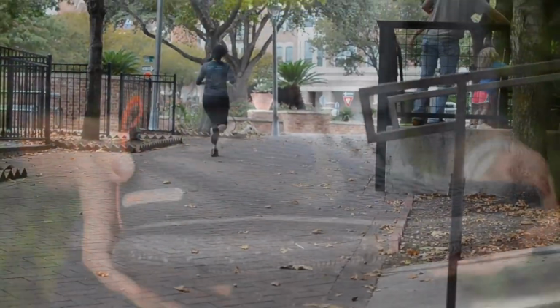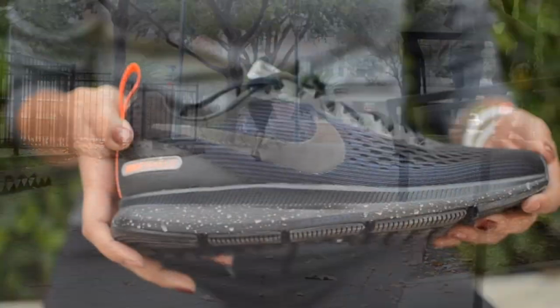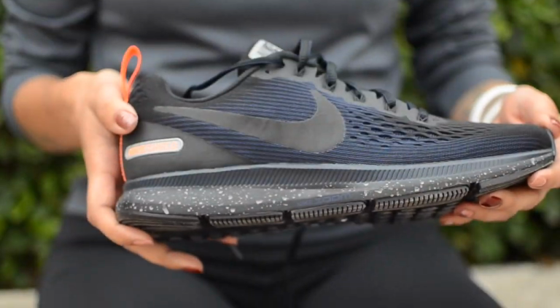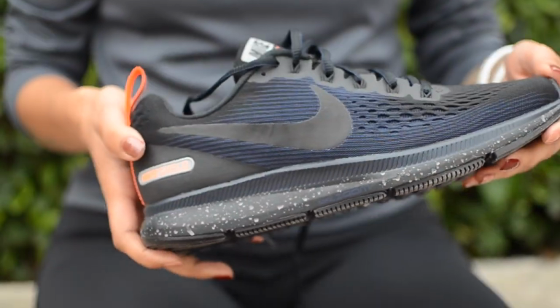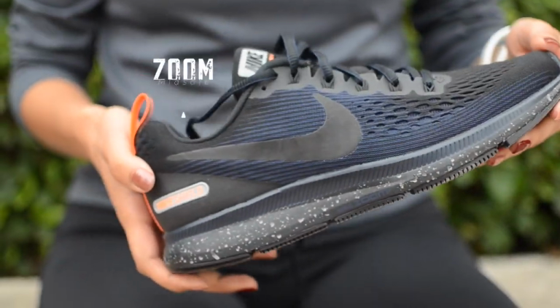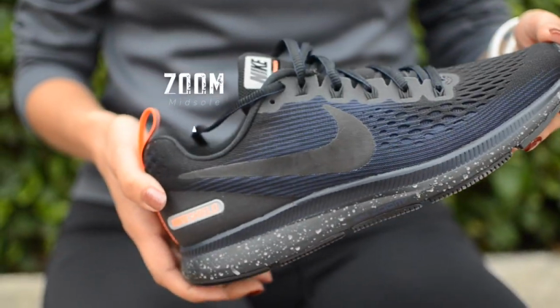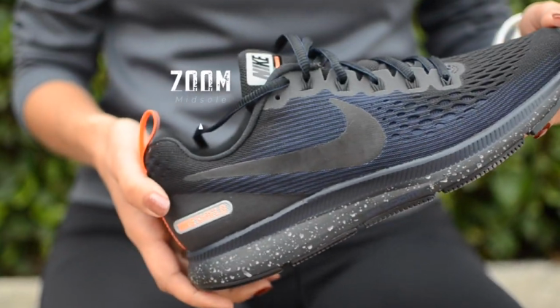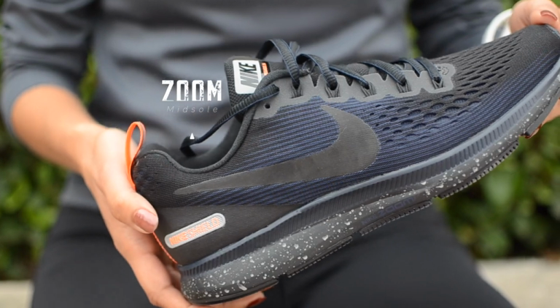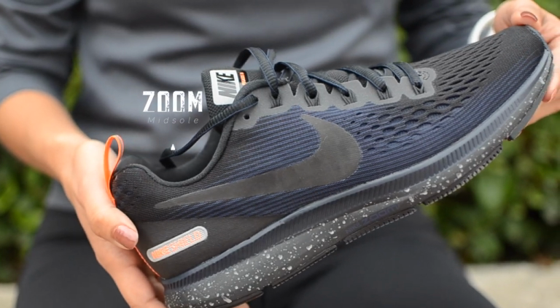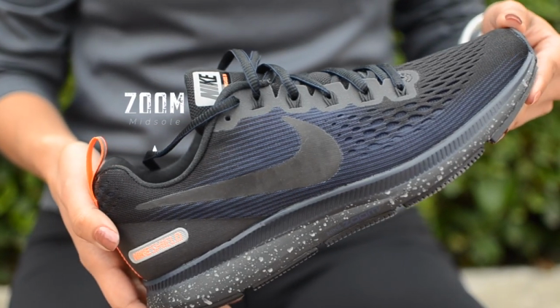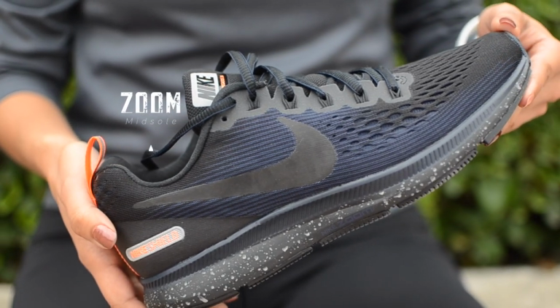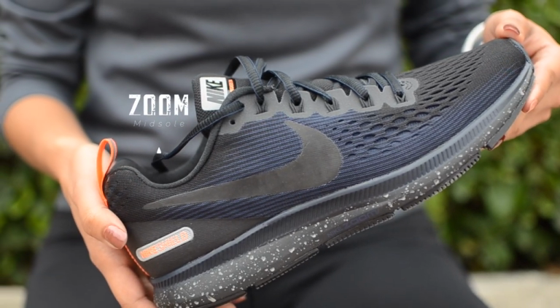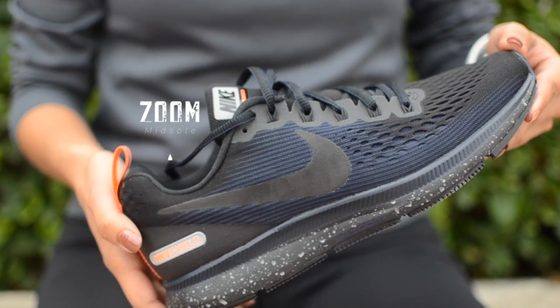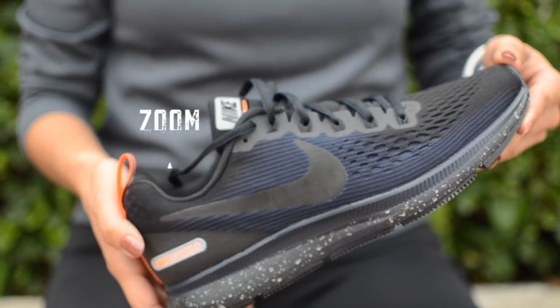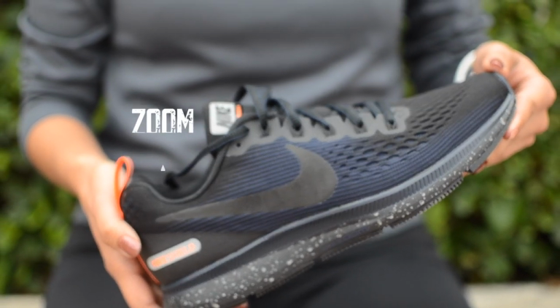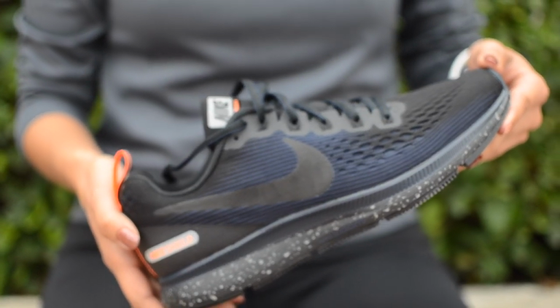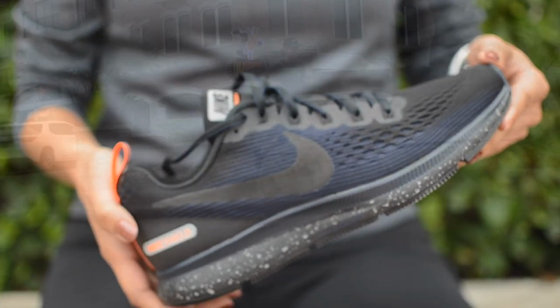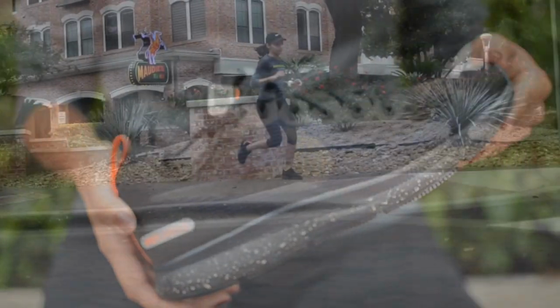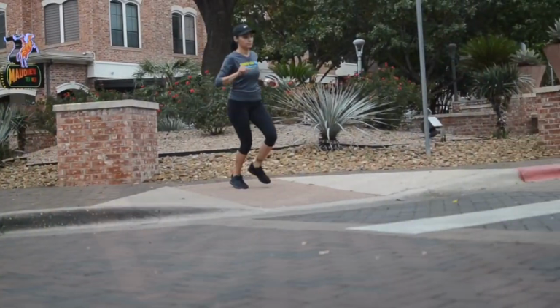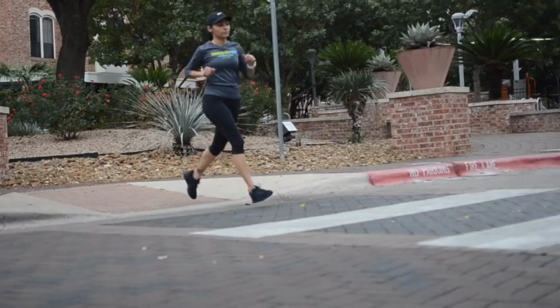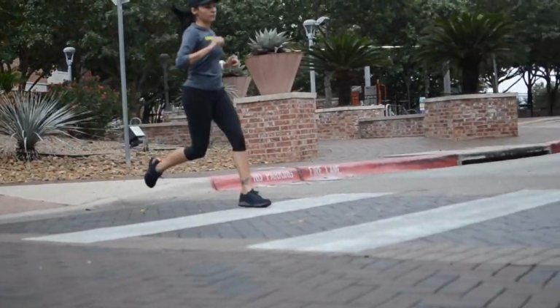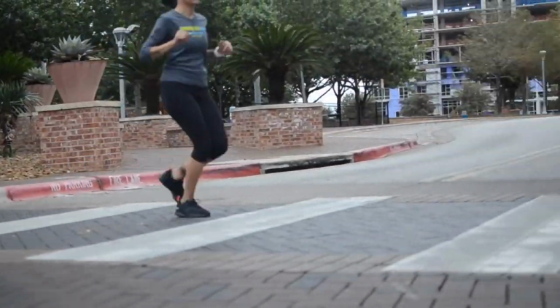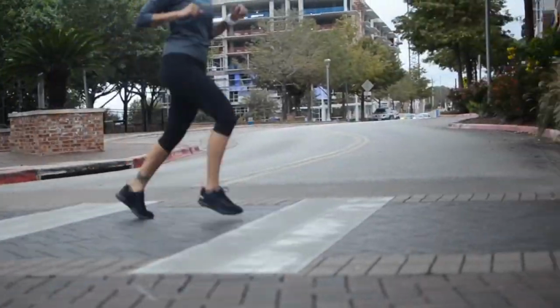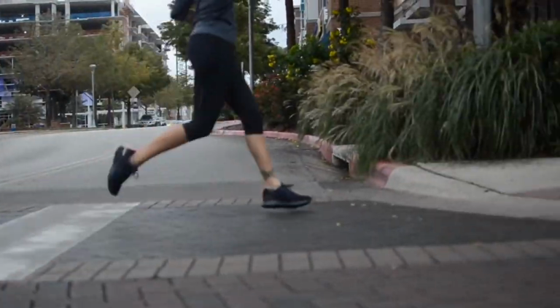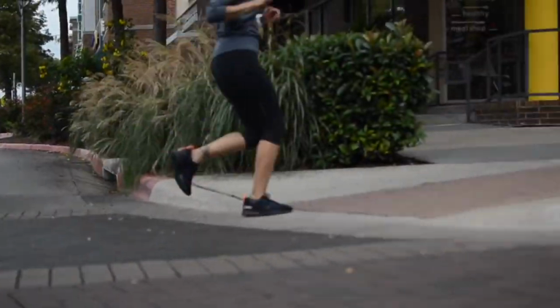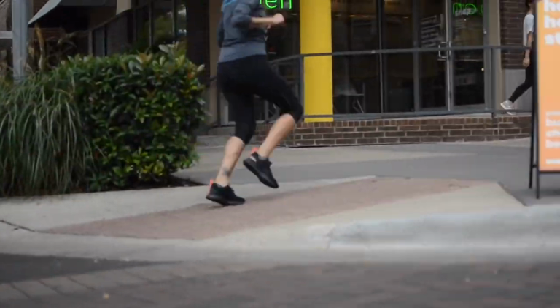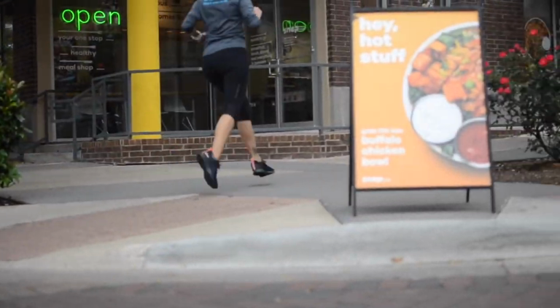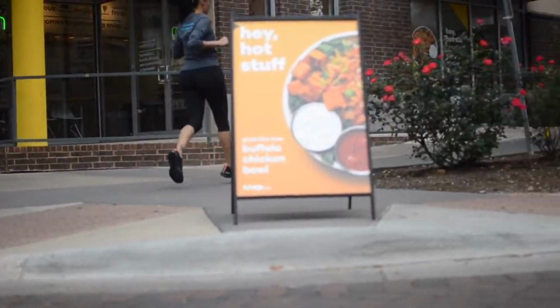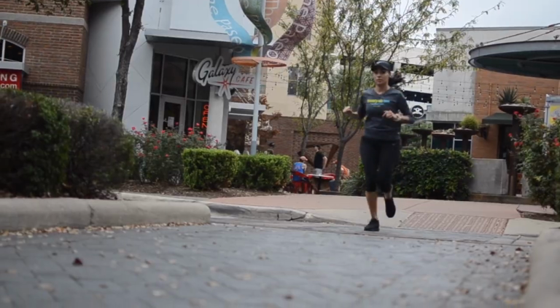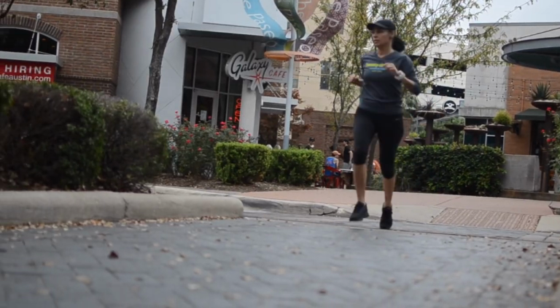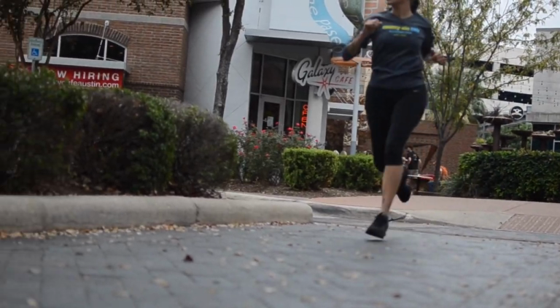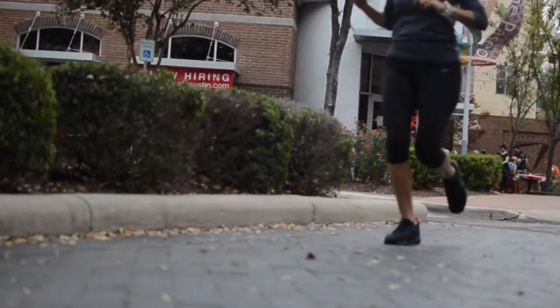The midsole uses Nike's Zoom cushioning system. There's a Zoom unit in both the forefoot and in the heel. This helps maintain that cushioned yet springy, responsive ride. For the amount of cushion that you get, the shoe still maintains a smooth transition without feeling too clunky.